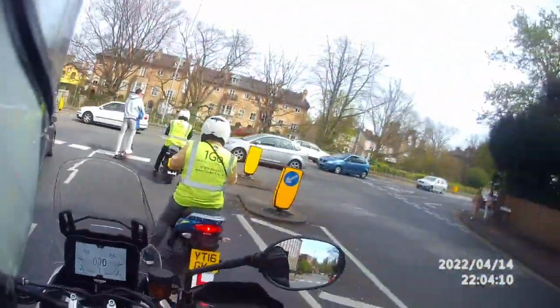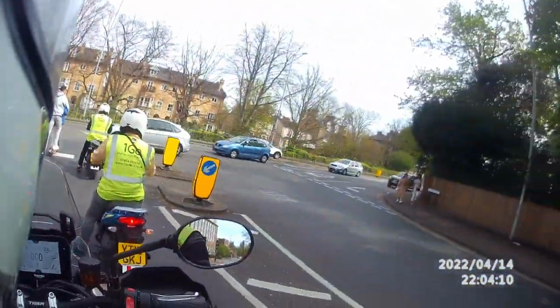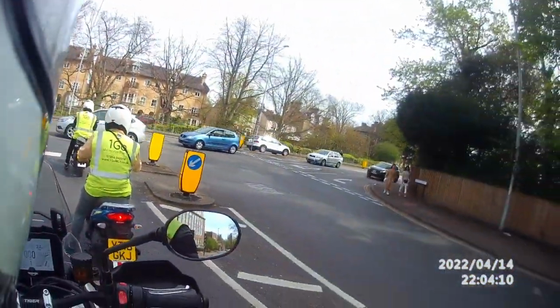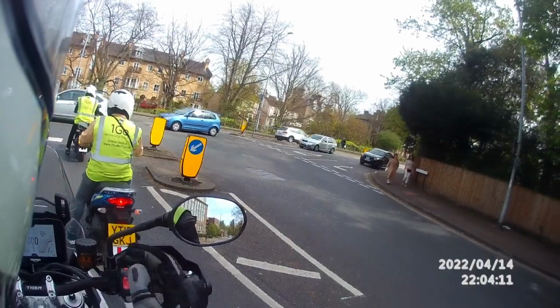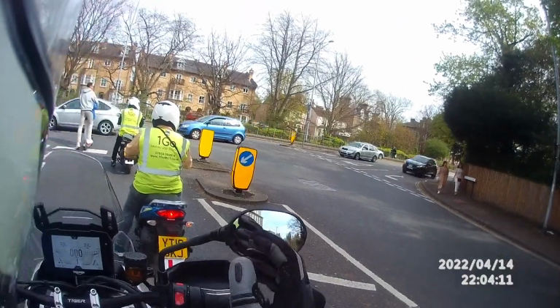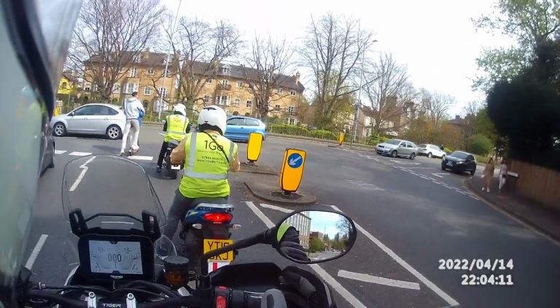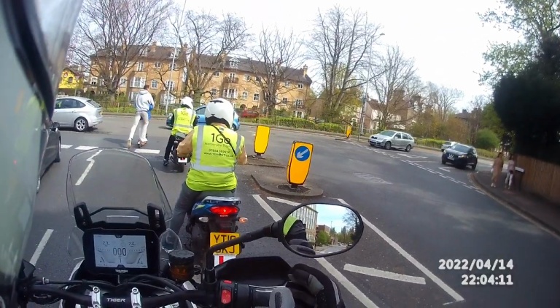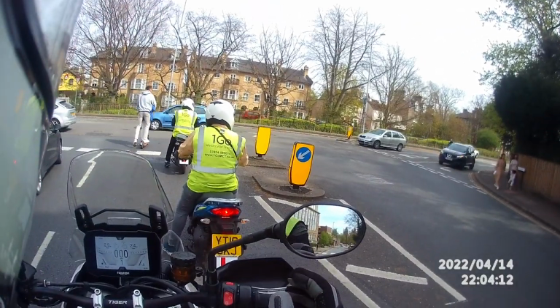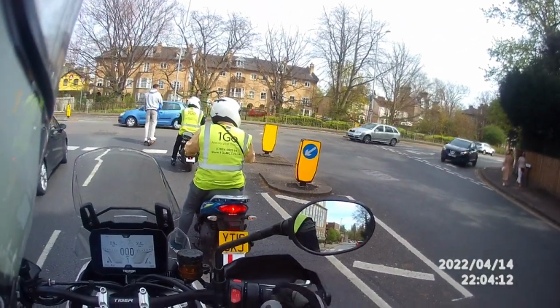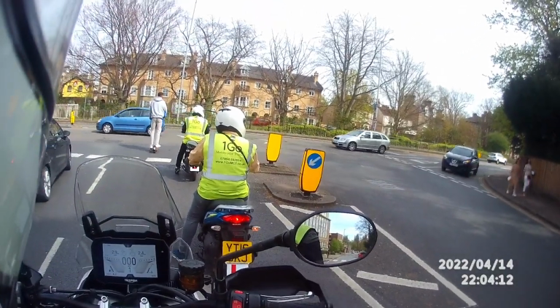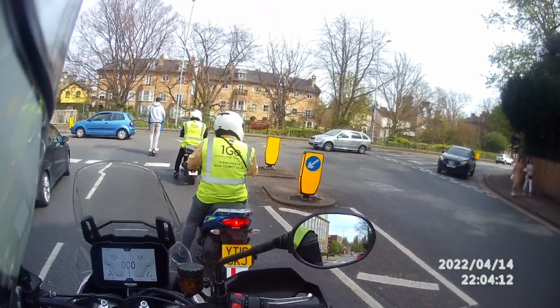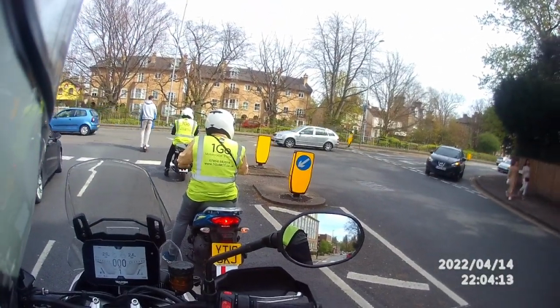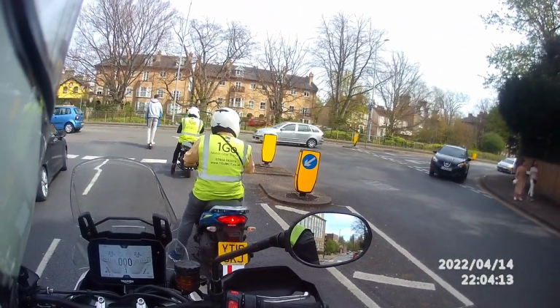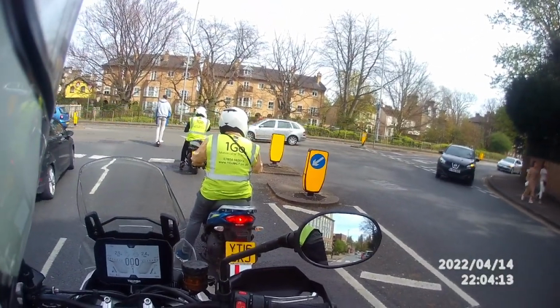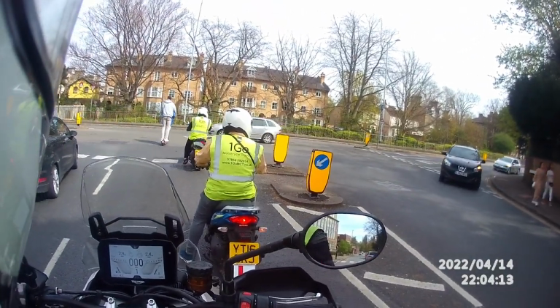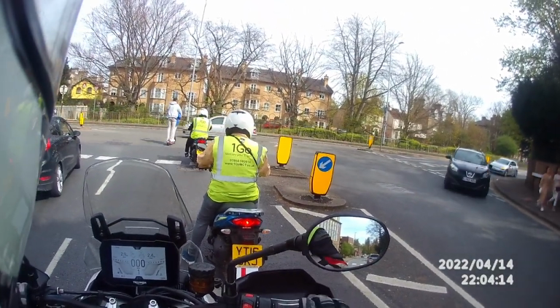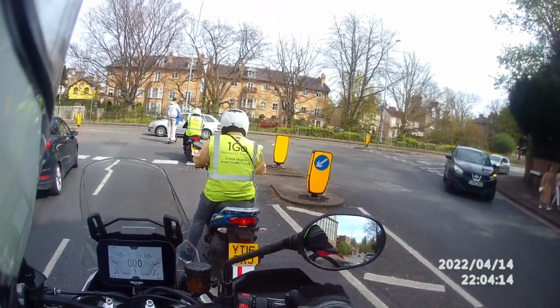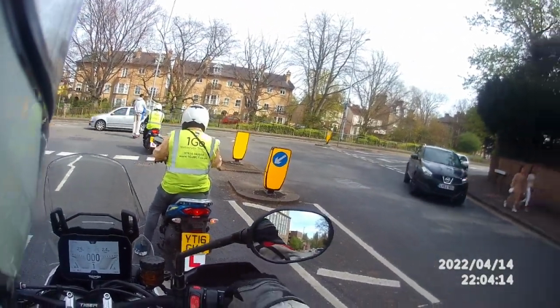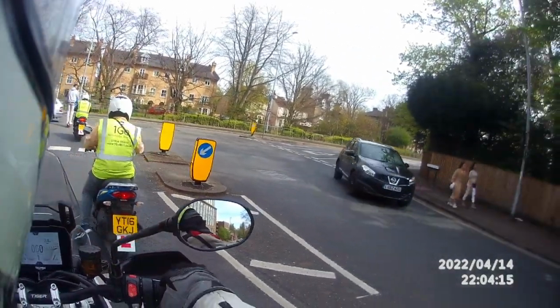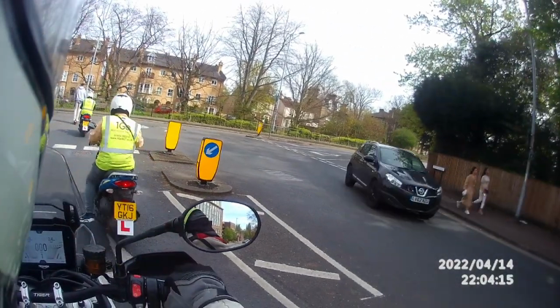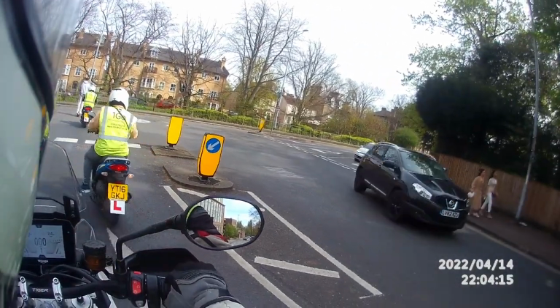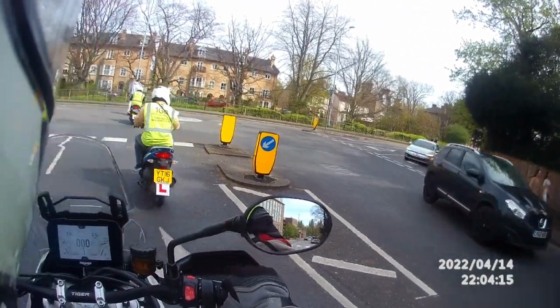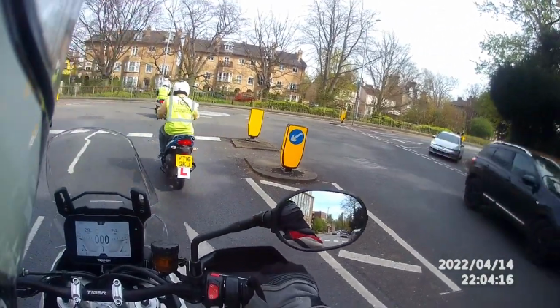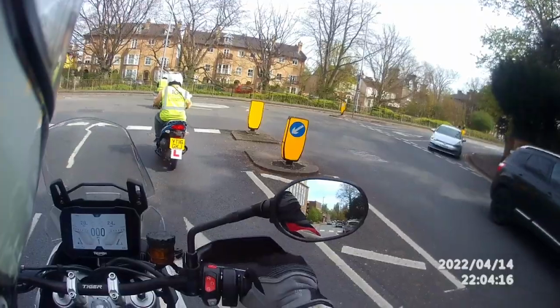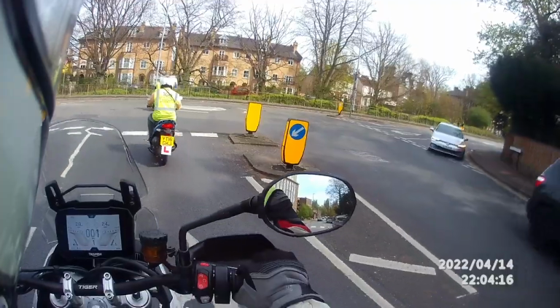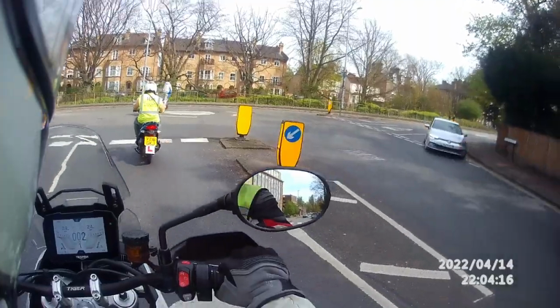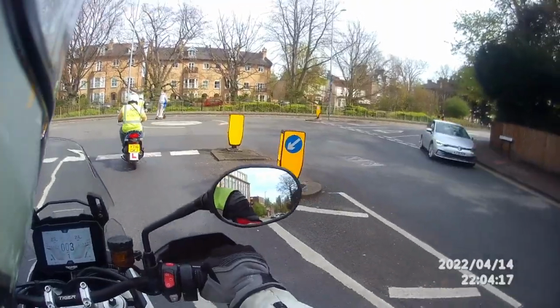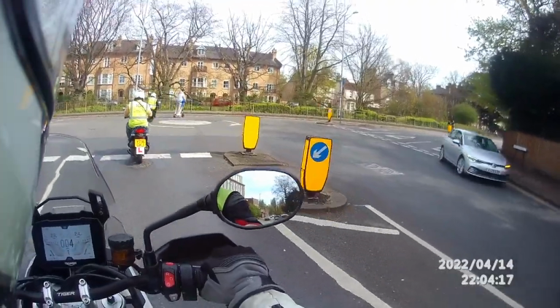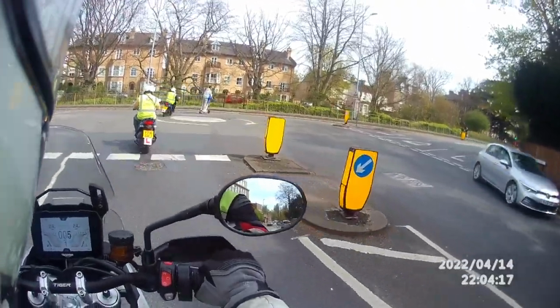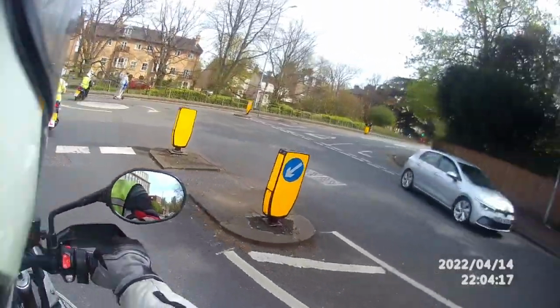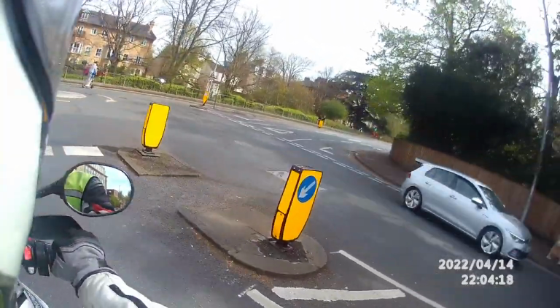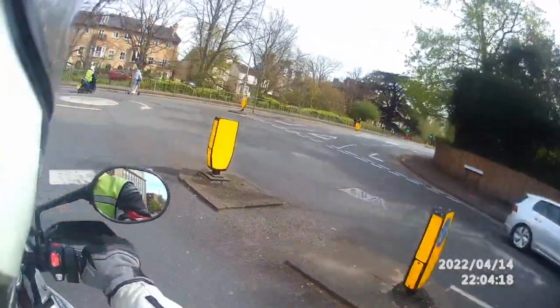Once it's cleared from the right base, you need to start moving slowly, slowly, slowly, and go around the white spot. Very good.